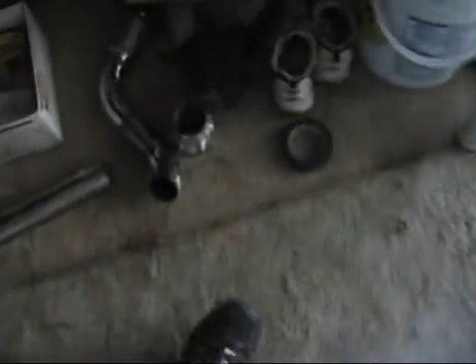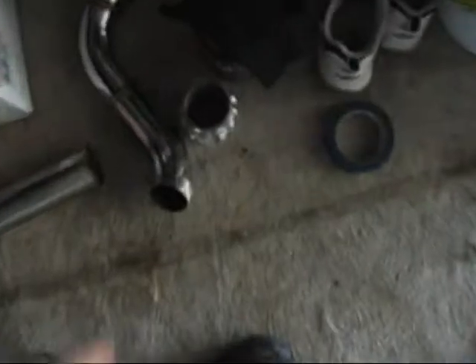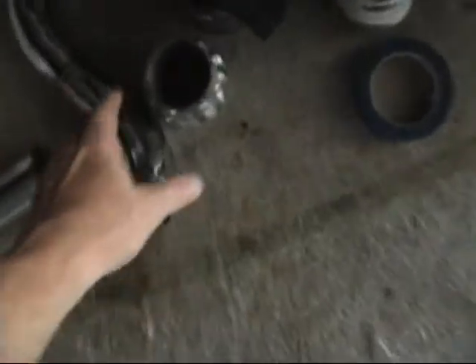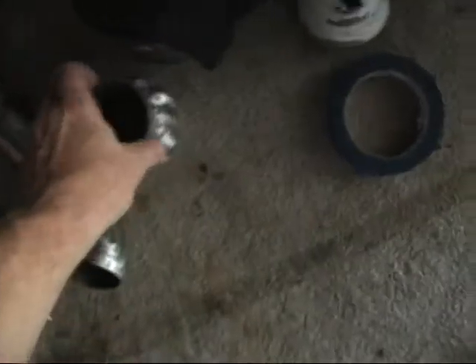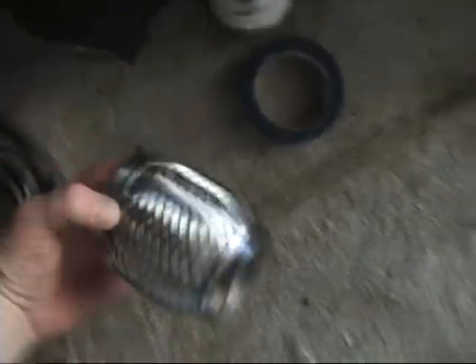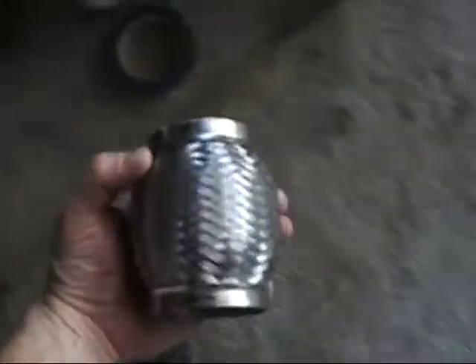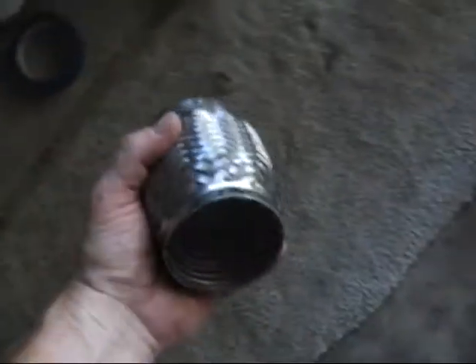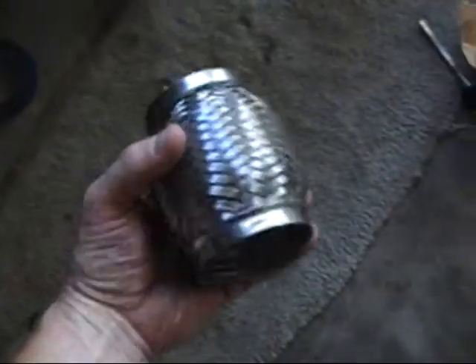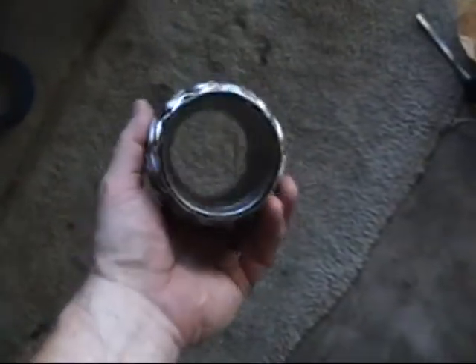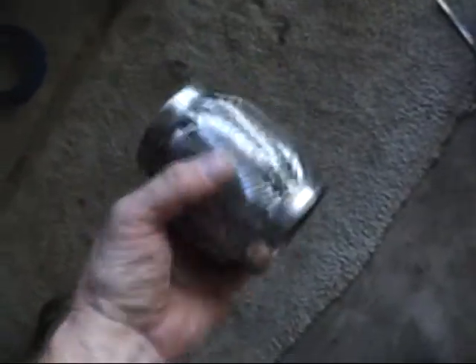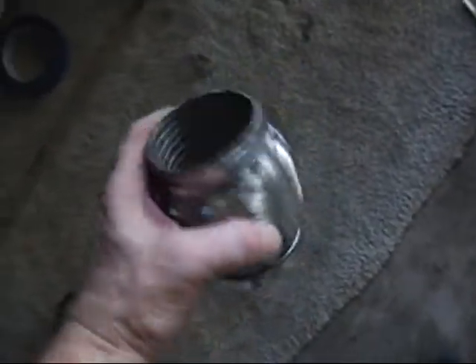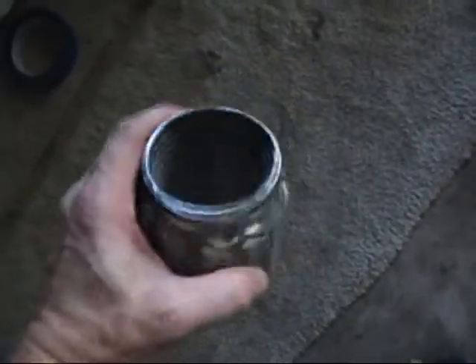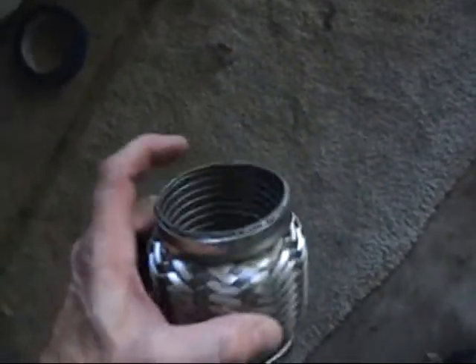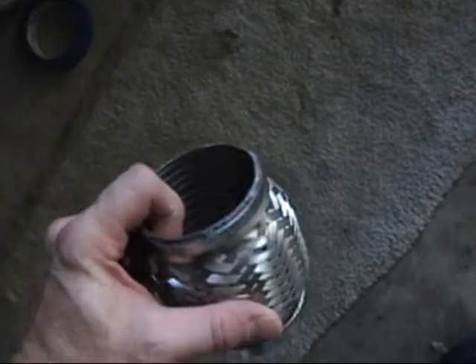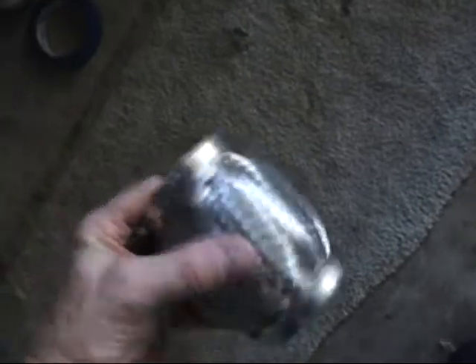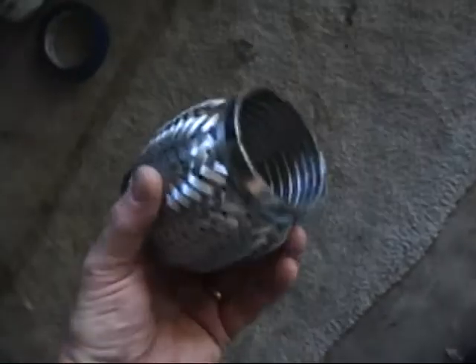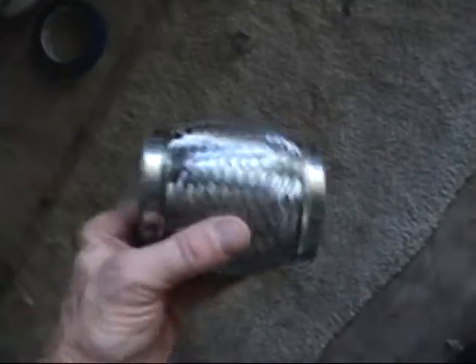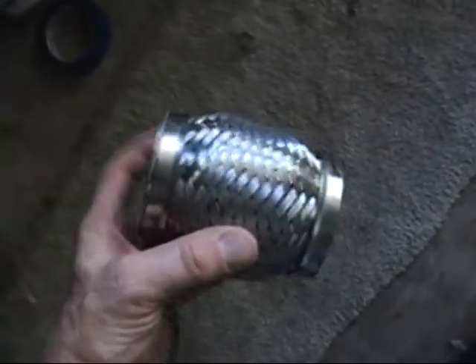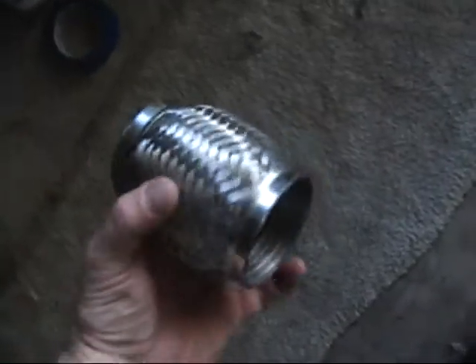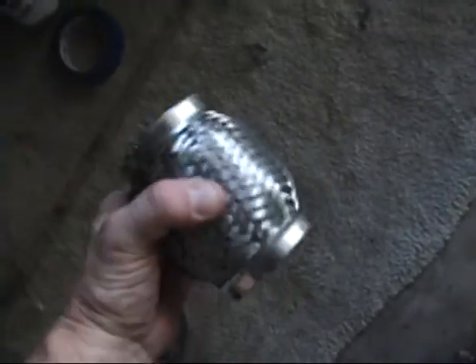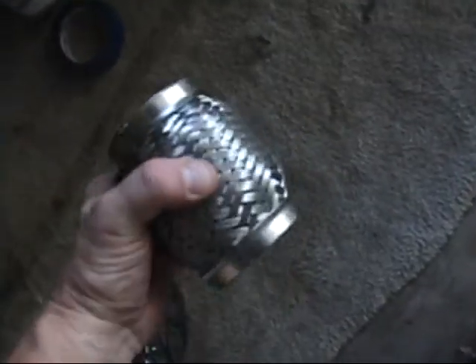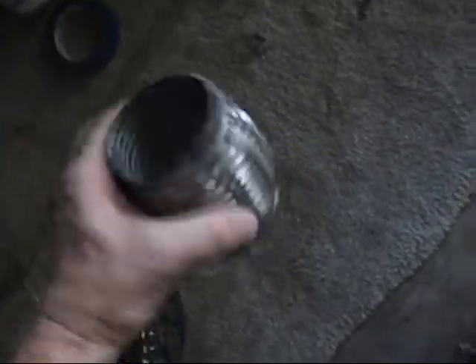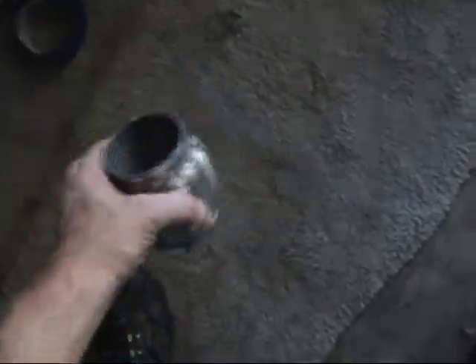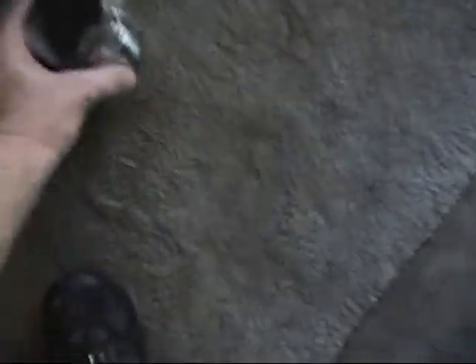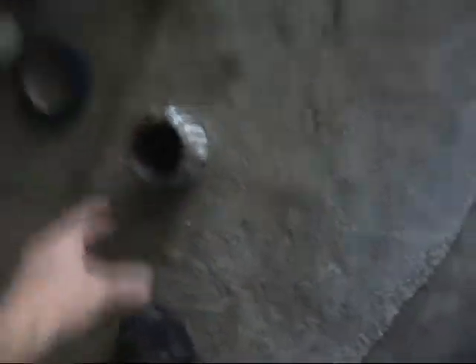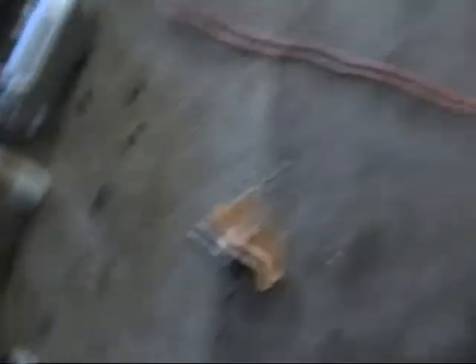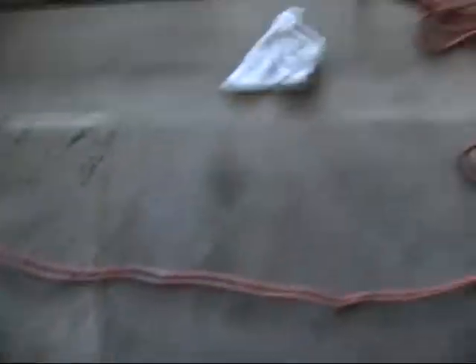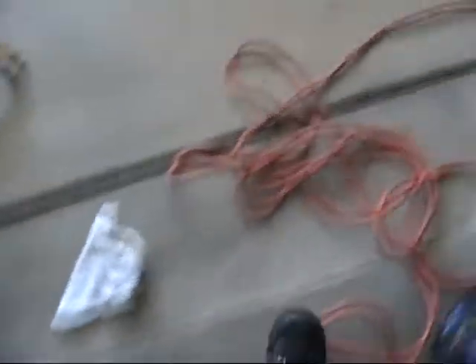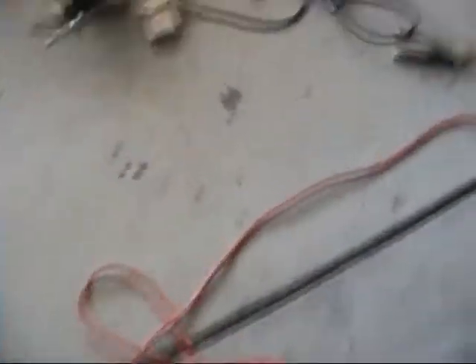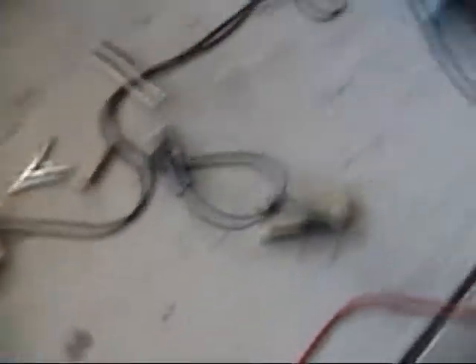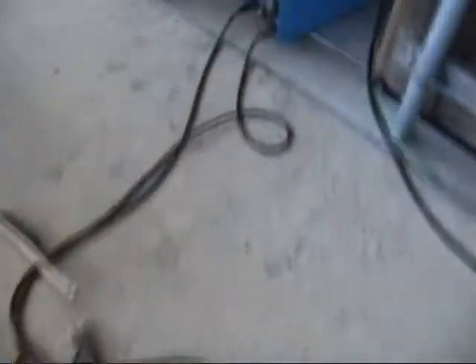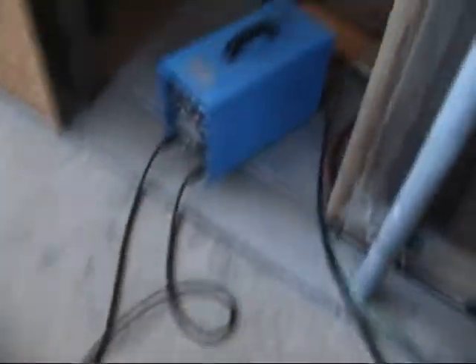Here are some pieces. This is a flex coupler that's sealed for a high-pressure turbo system. This will help the exhaust pipe flex a little bit because I've got a hard-mount turbo.